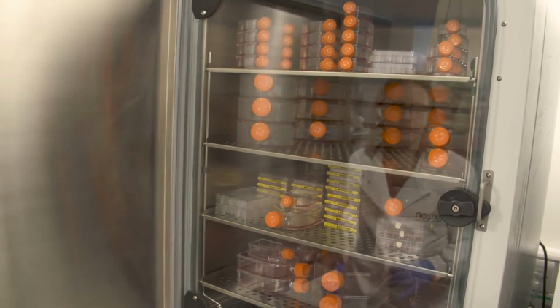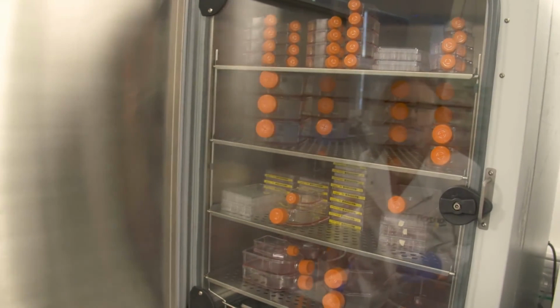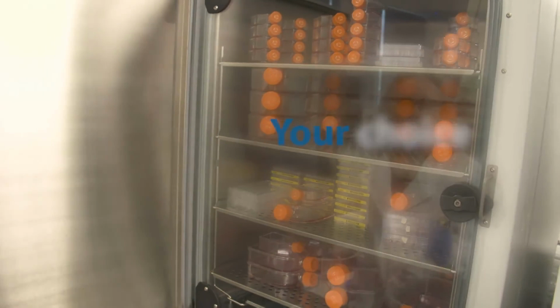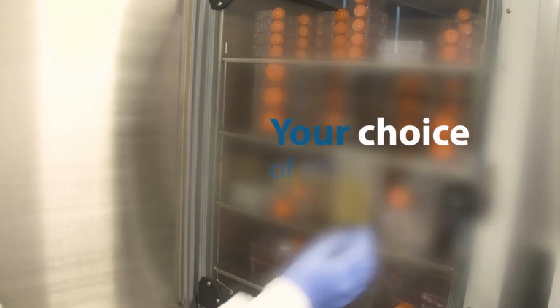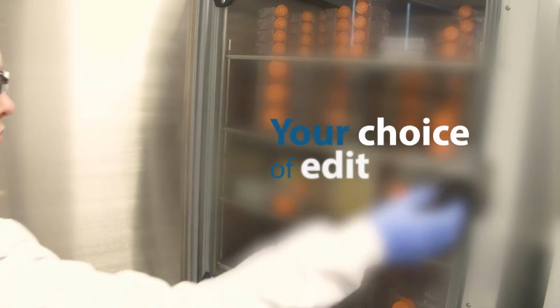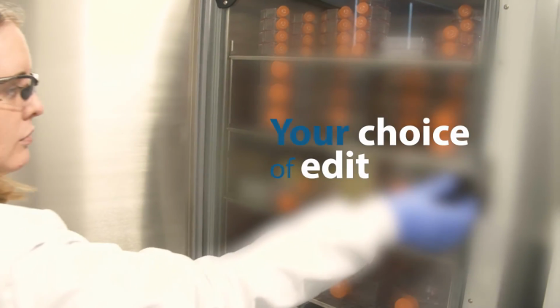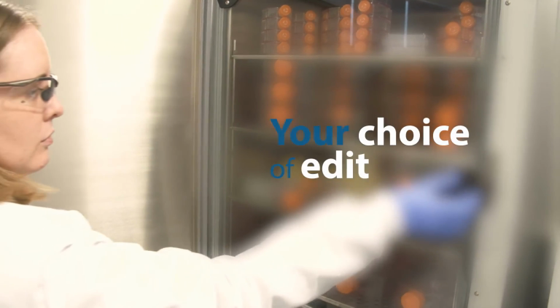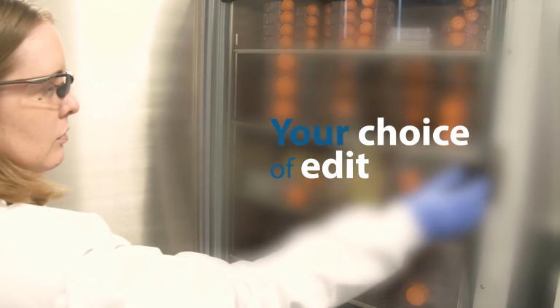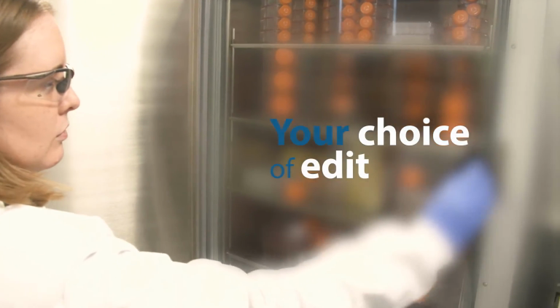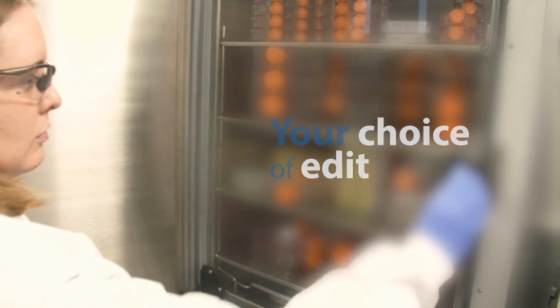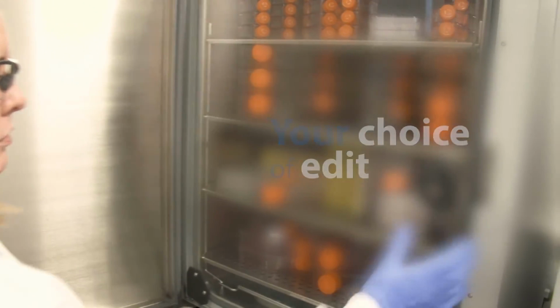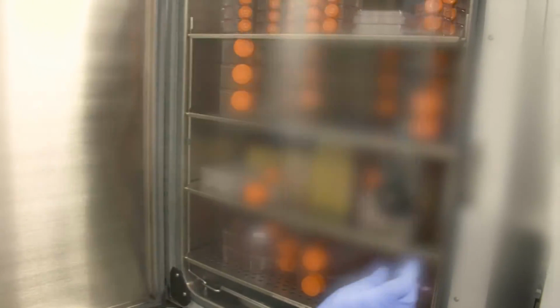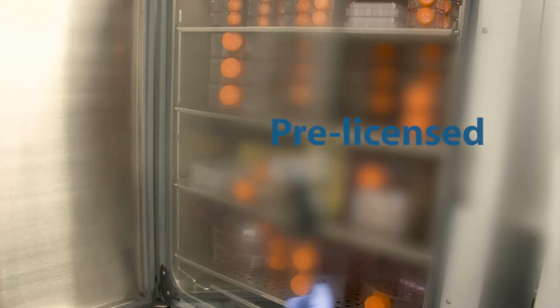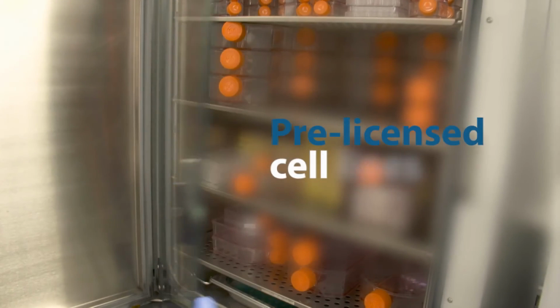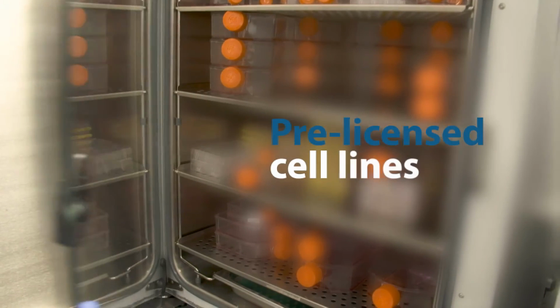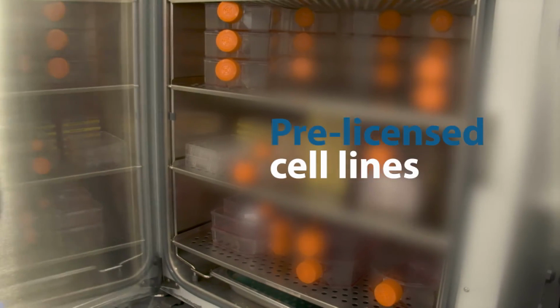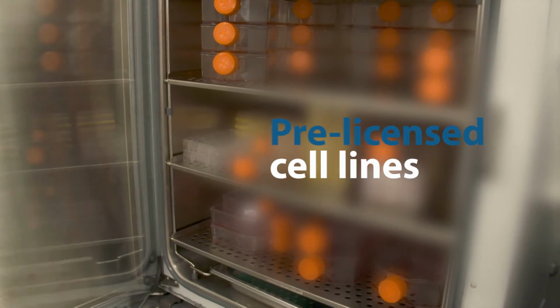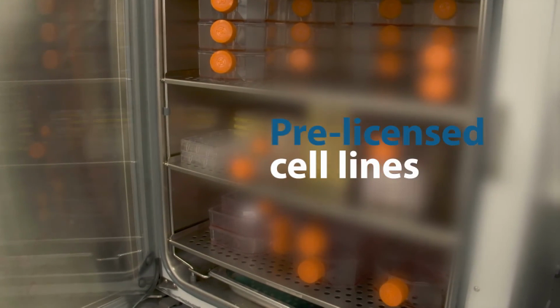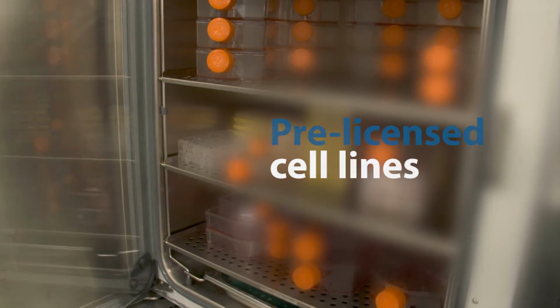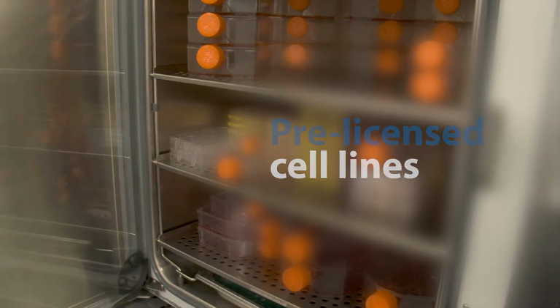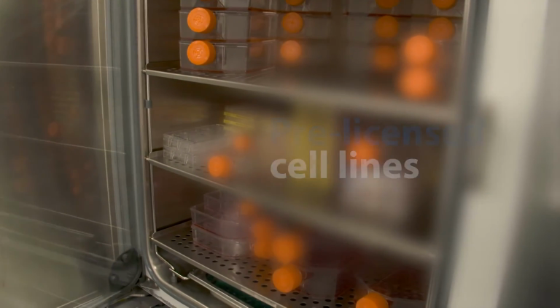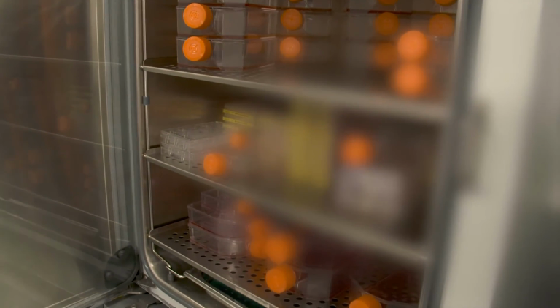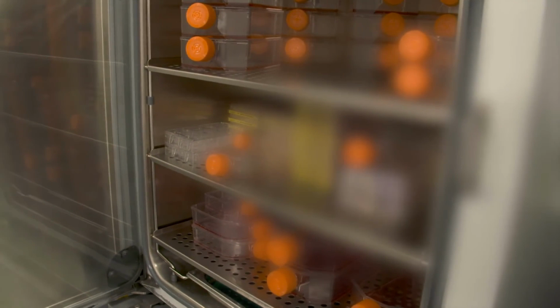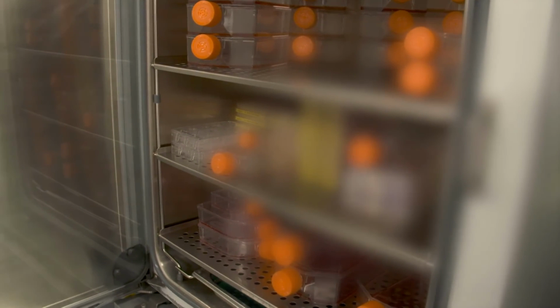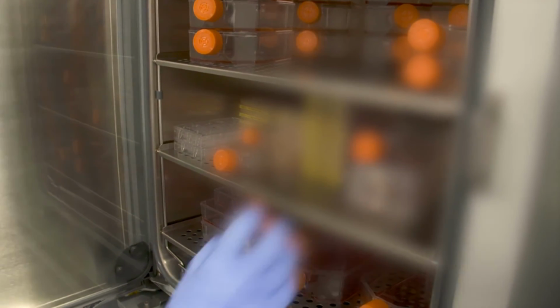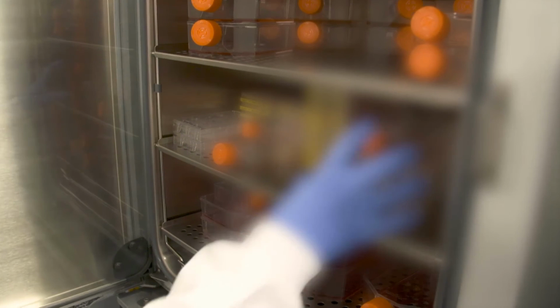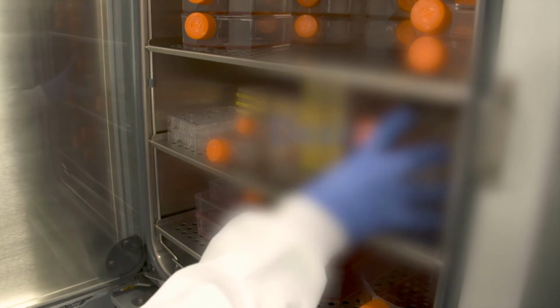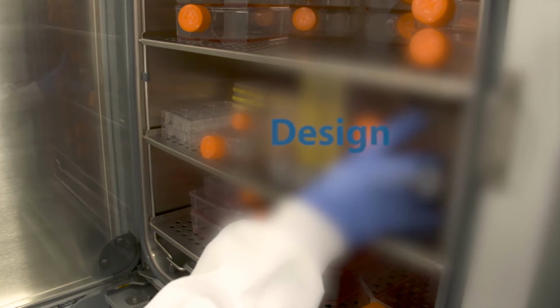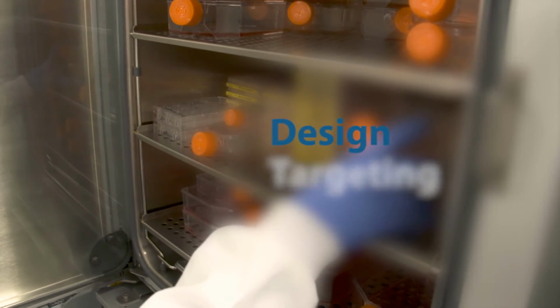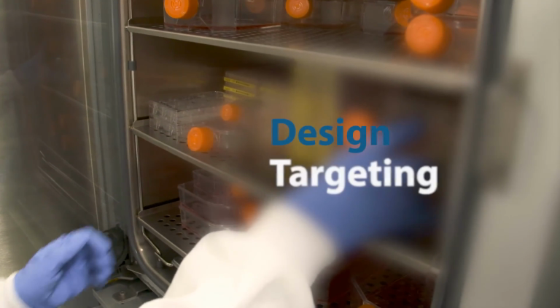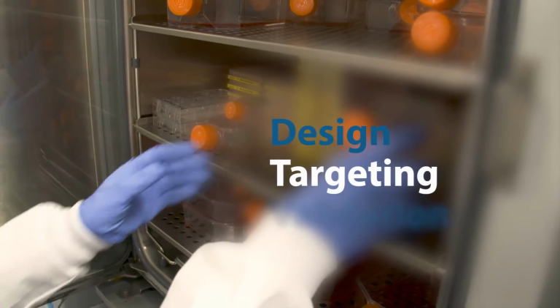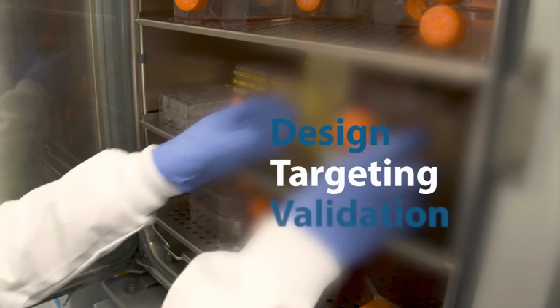Simply start with your choice of edit and gene target. Select from hundreds of pre-licensed cell lines or provide your own. The cell line engineering team will guide your project through design, targeting, and validation.